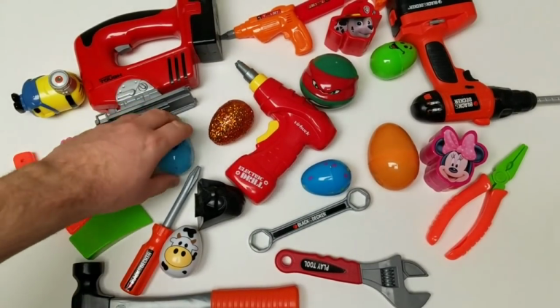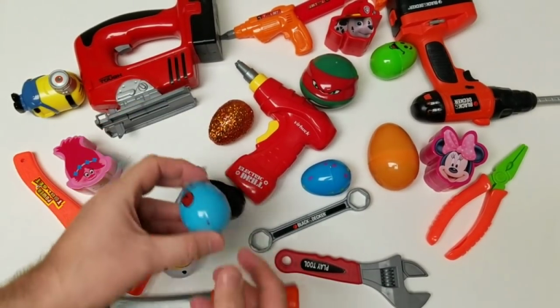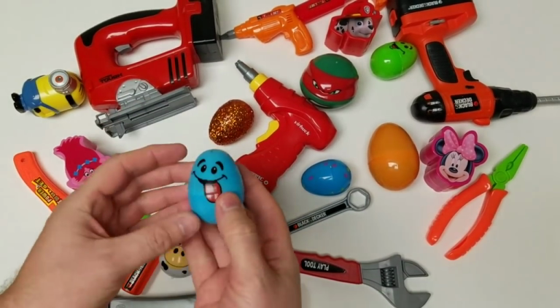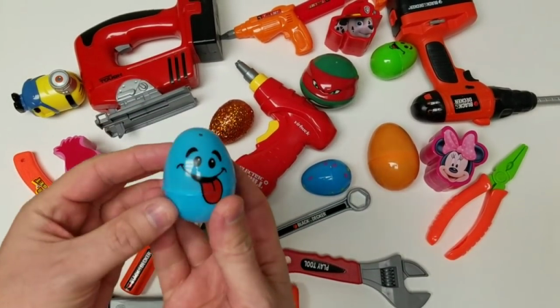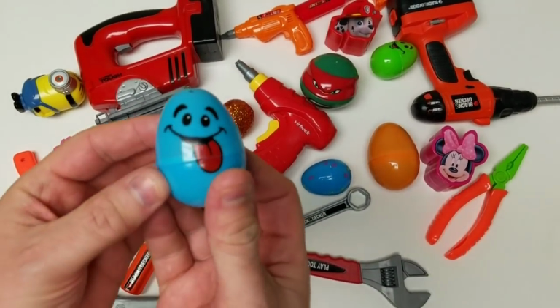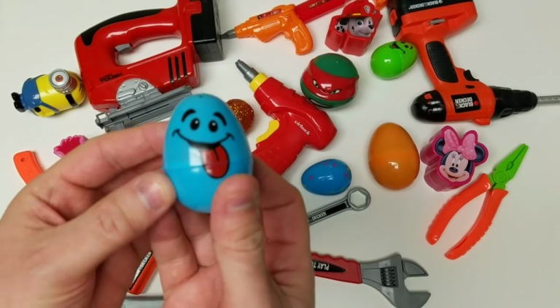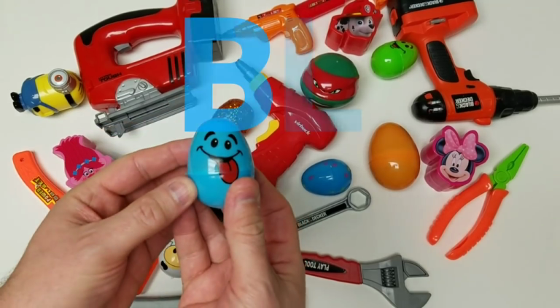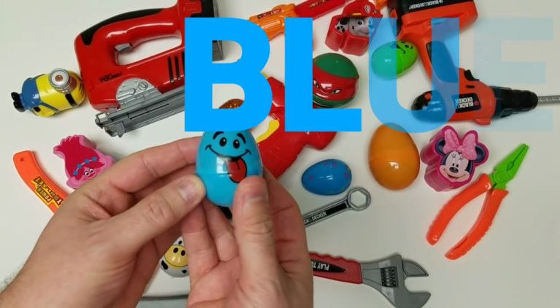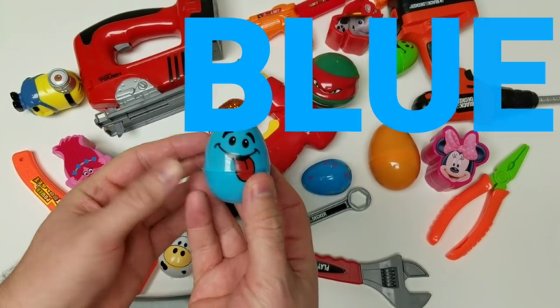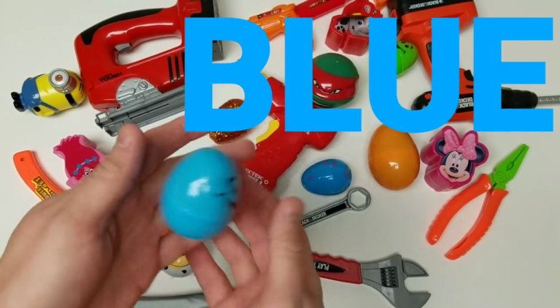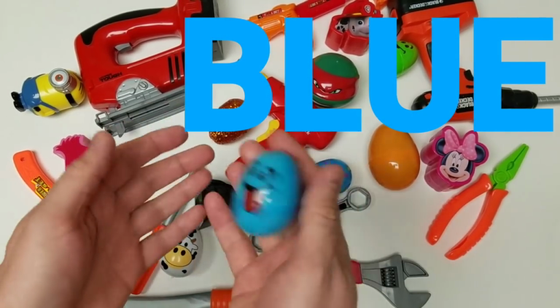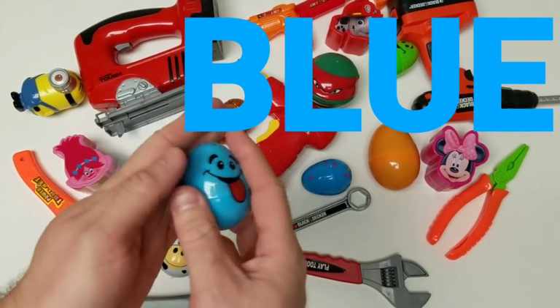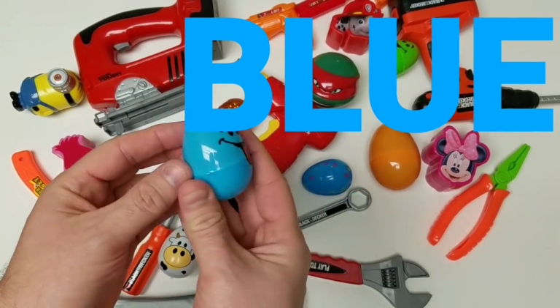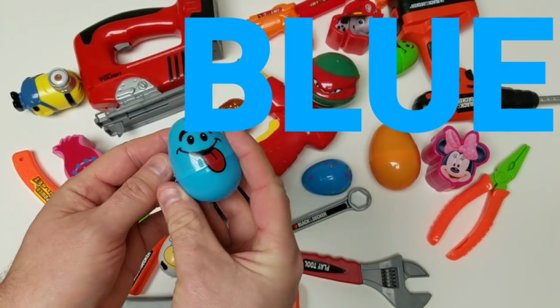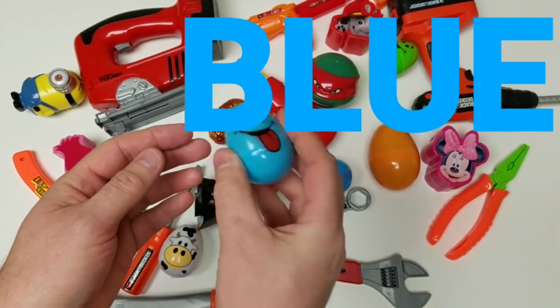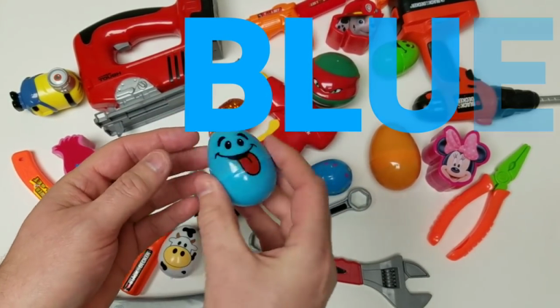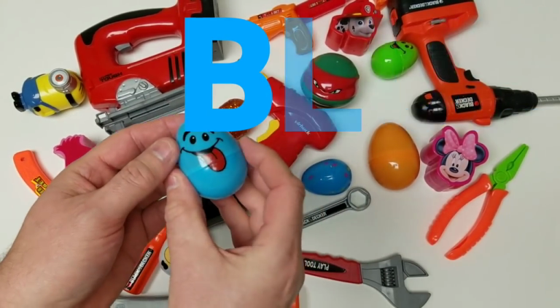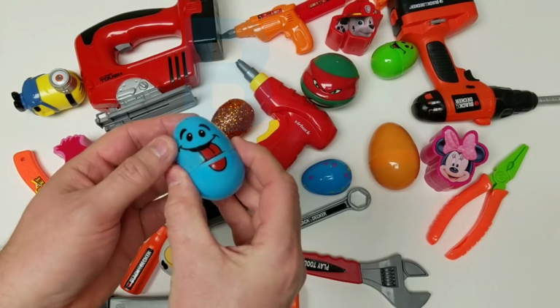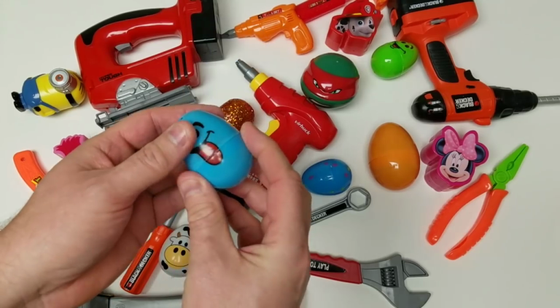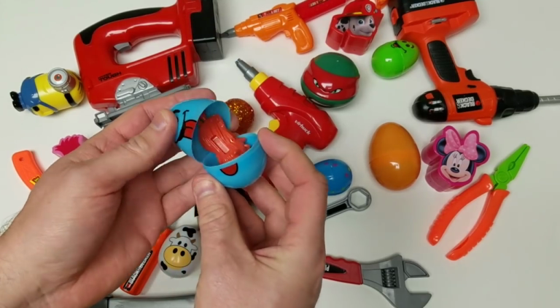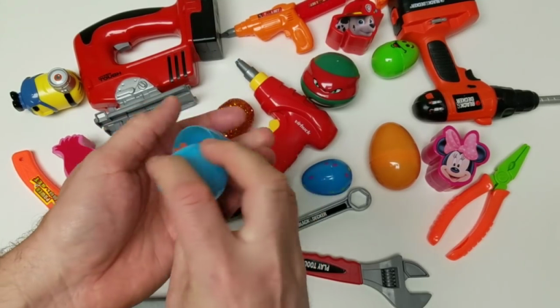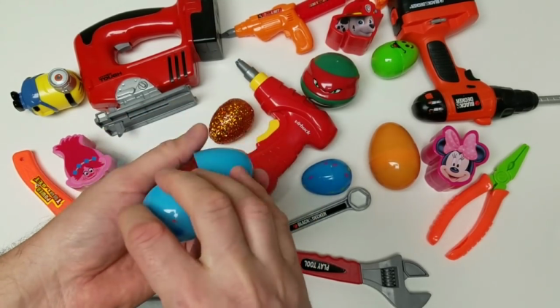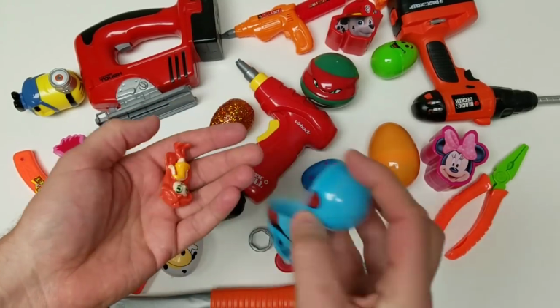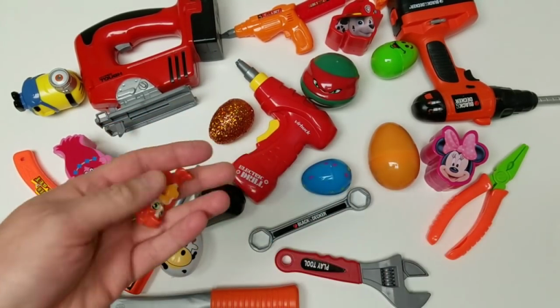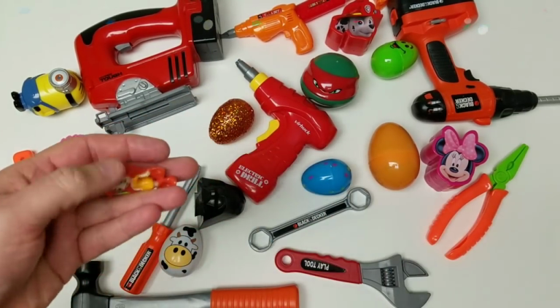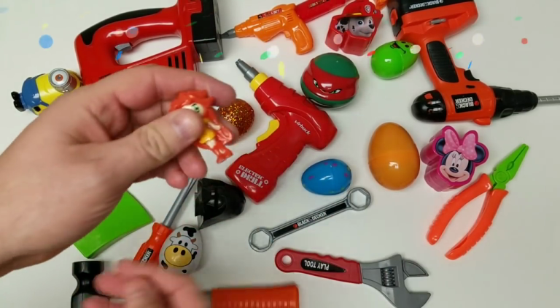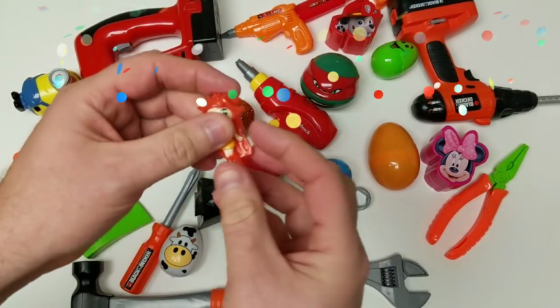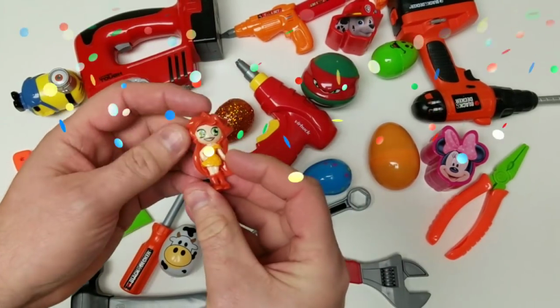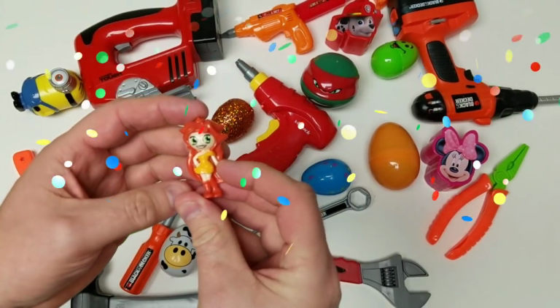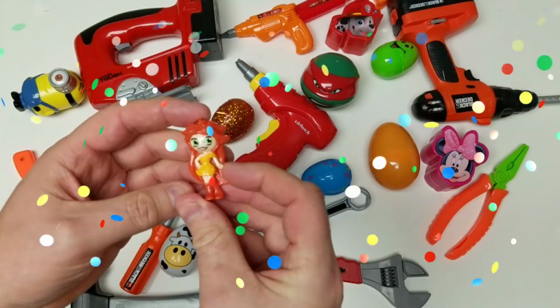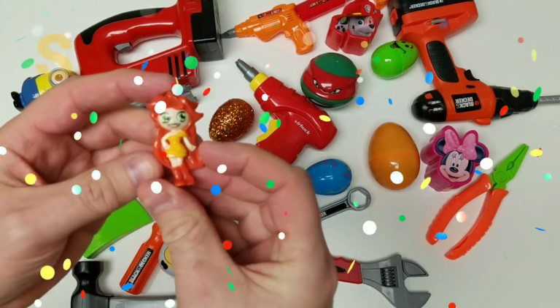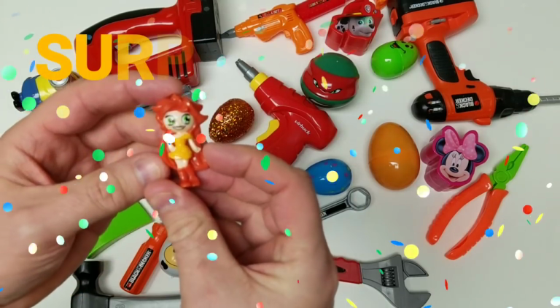Hey guys, let's check out our surprise egg. Blue! A blue colored egg. Let's see what's inside. Shake it up. Oh, cool. Check out the toy — surprise toys!